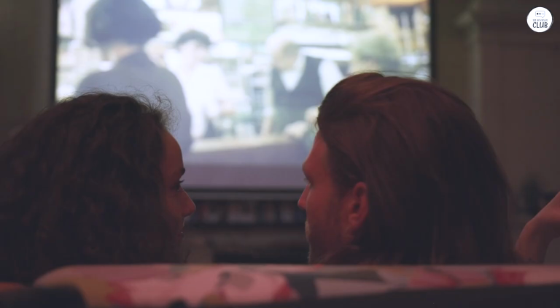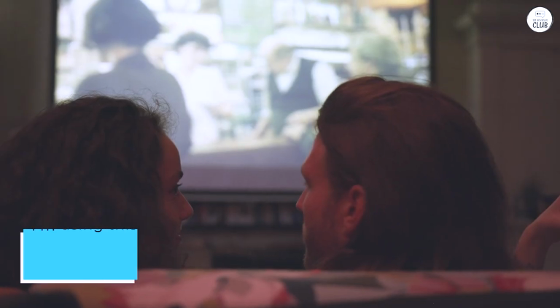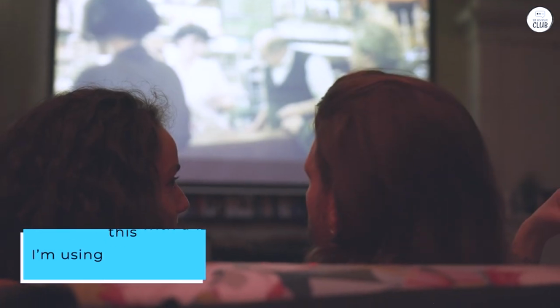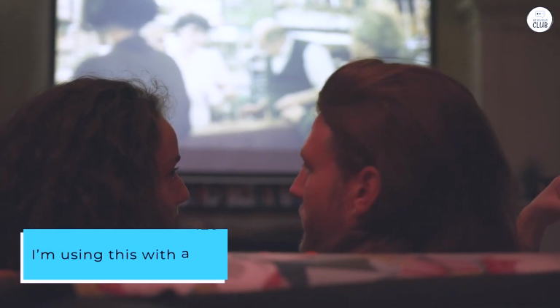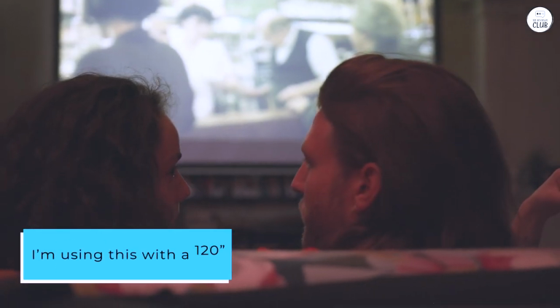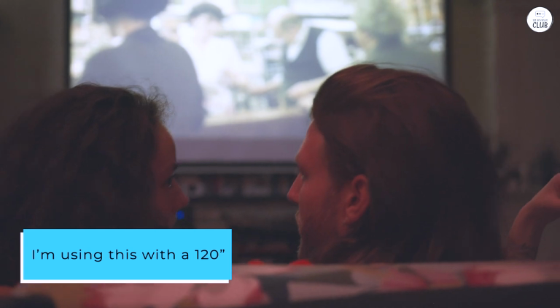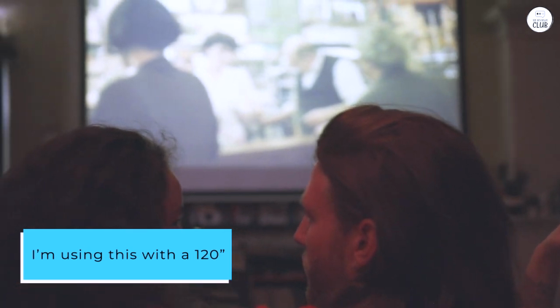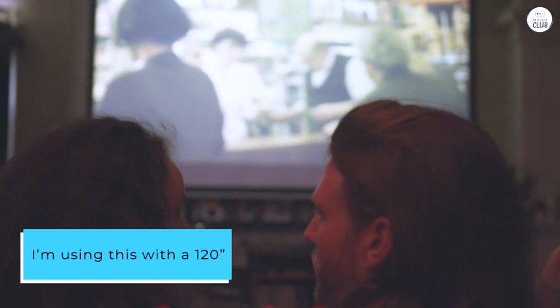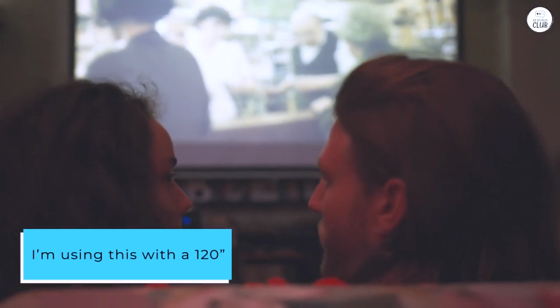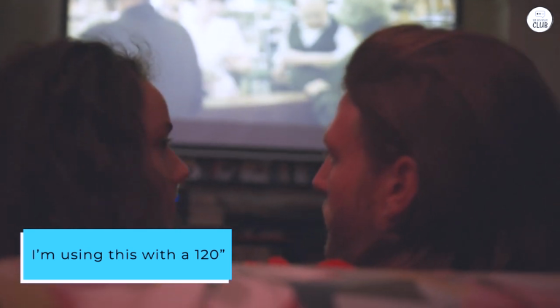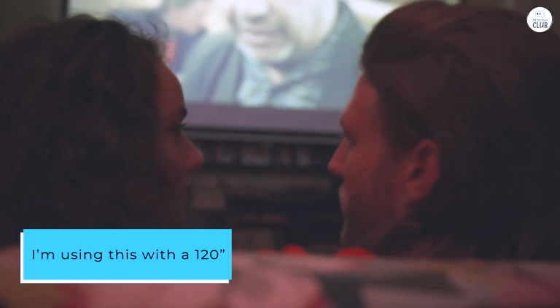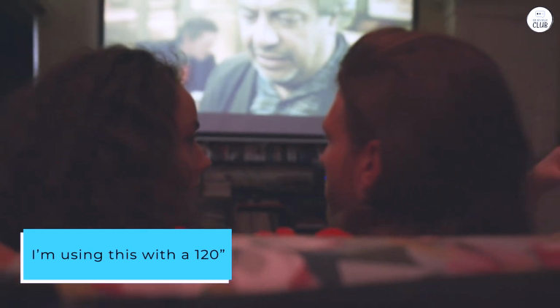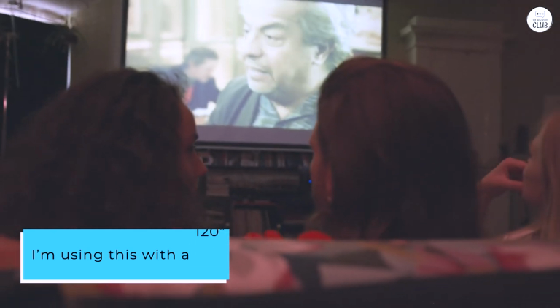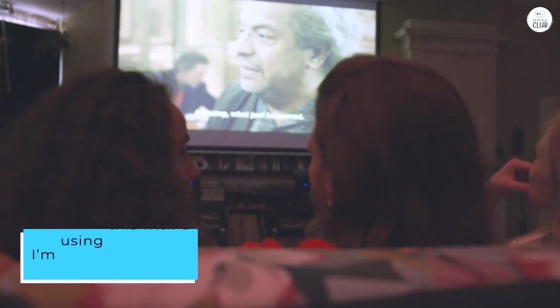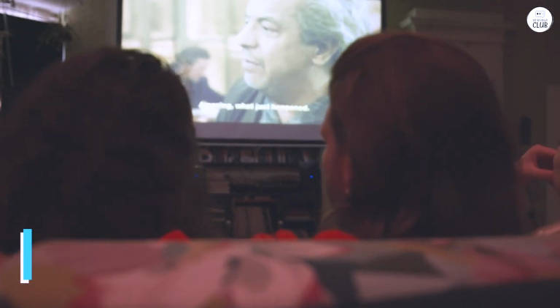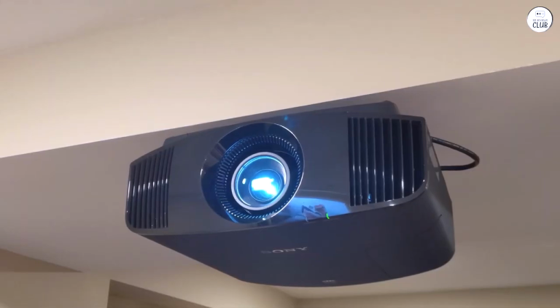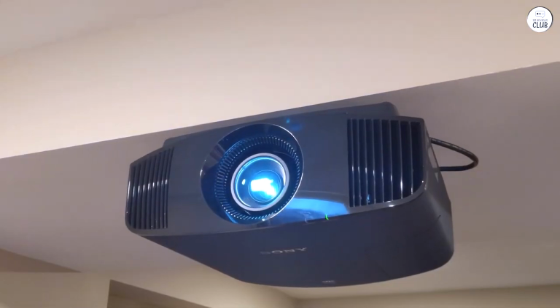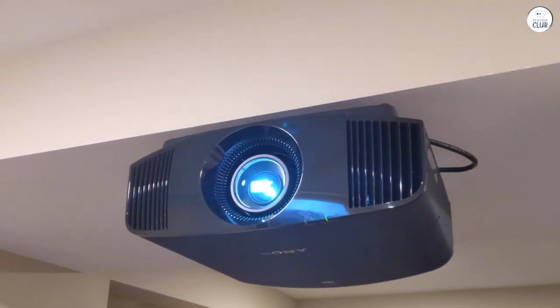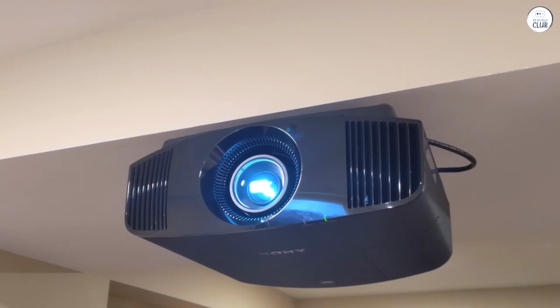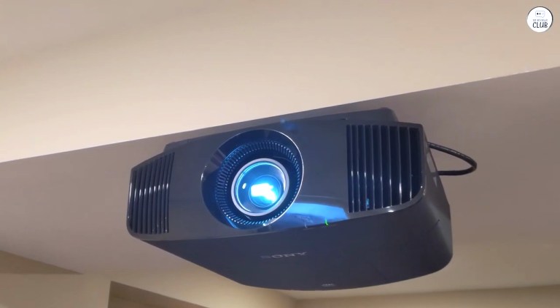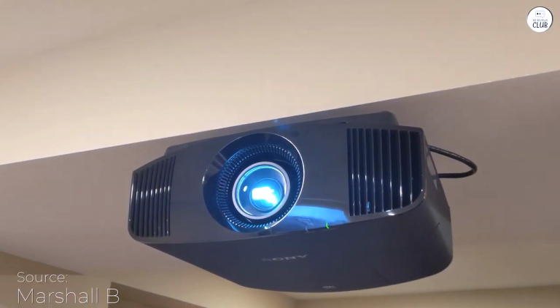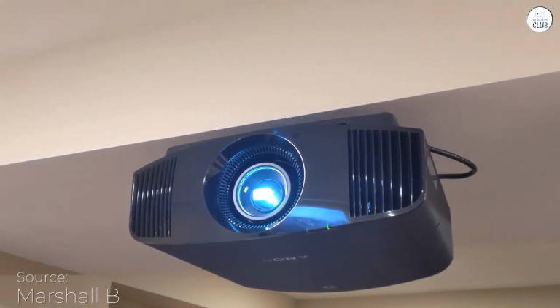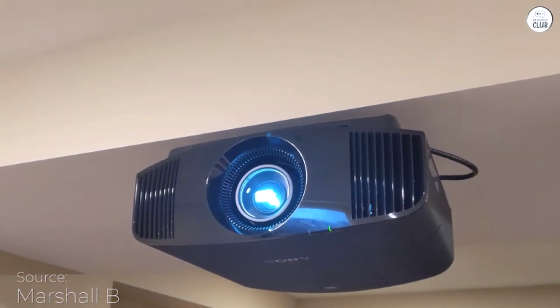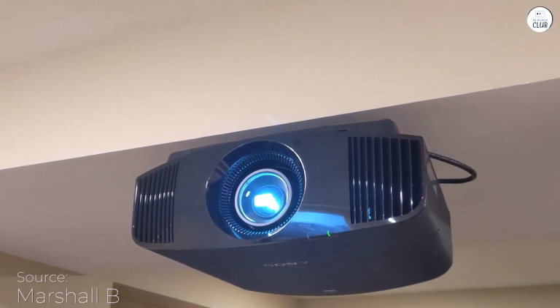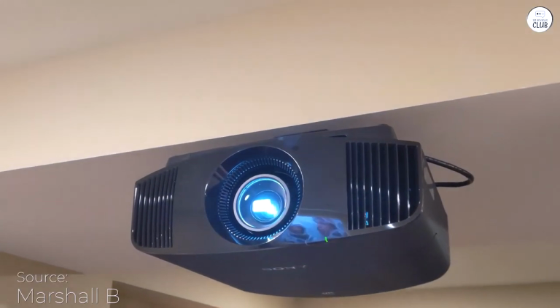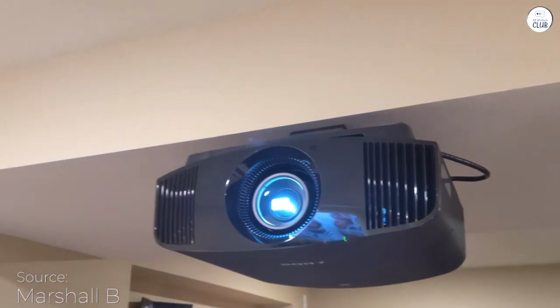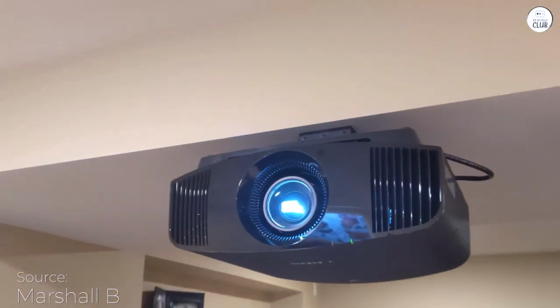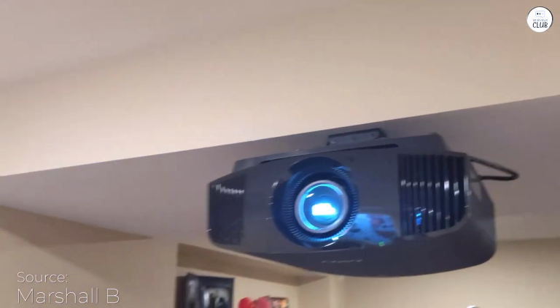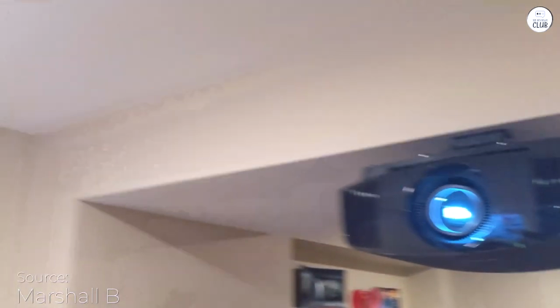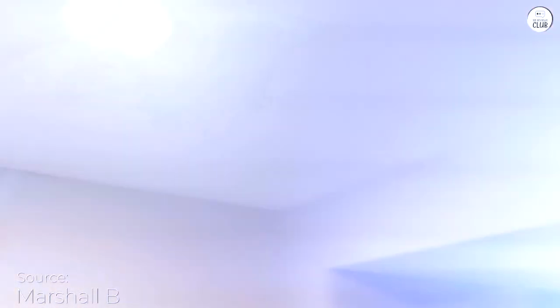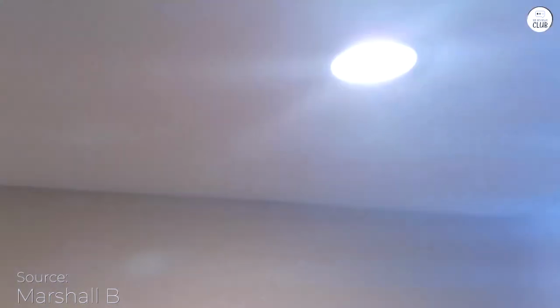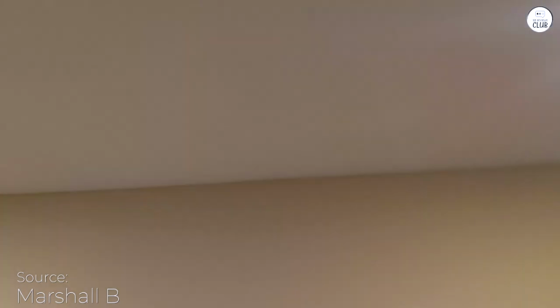I'm using this with a 120-inch SI Black Diamond Zero Edge screen, and it really boosts the color and HDR impact. Watching HDR content on Netflix and Disney Plus is incredible.